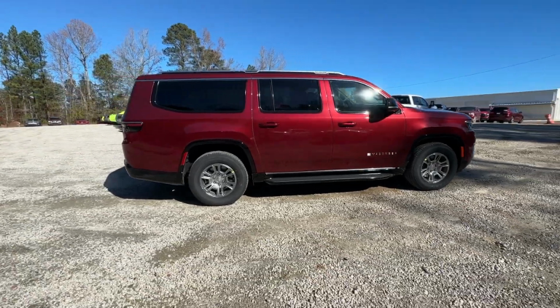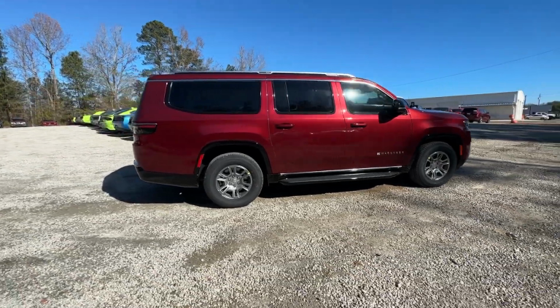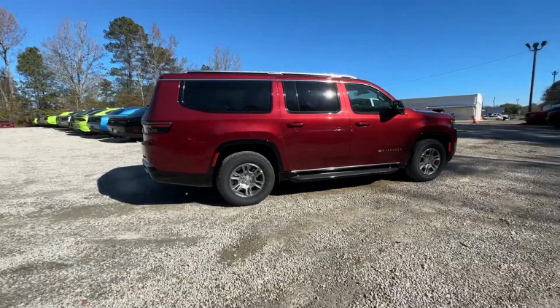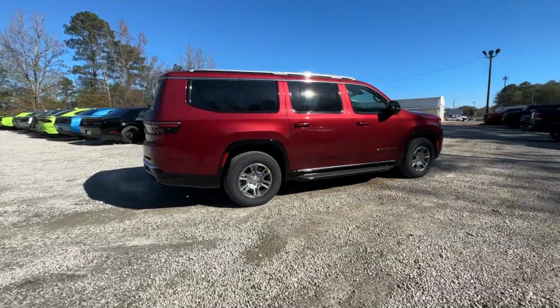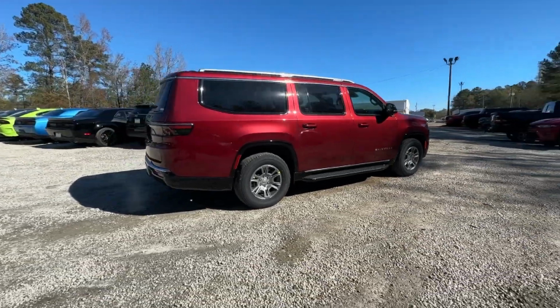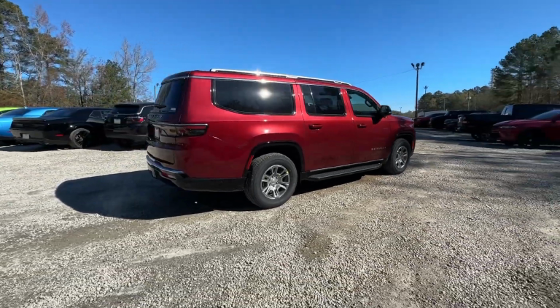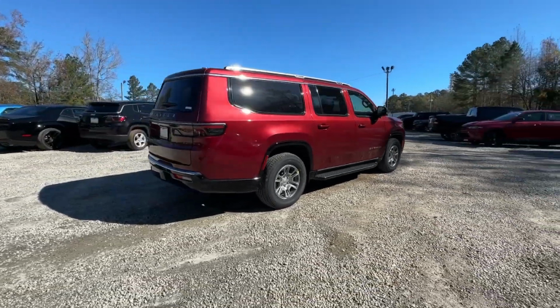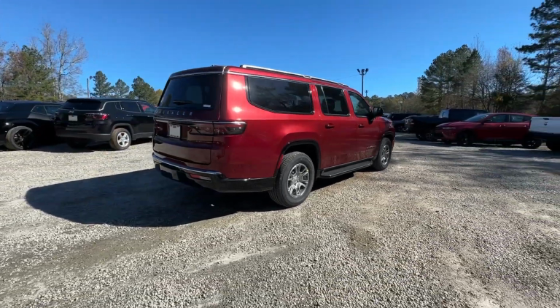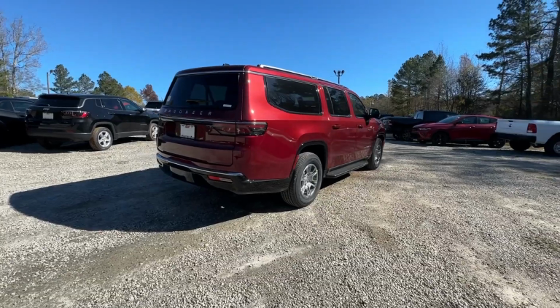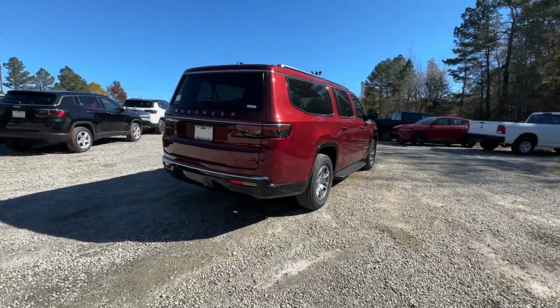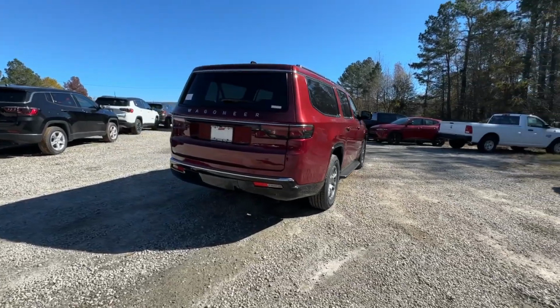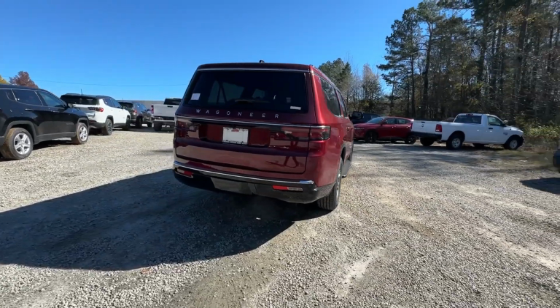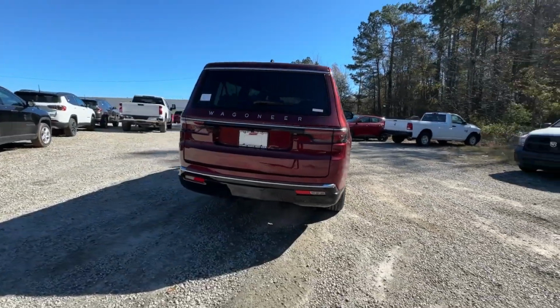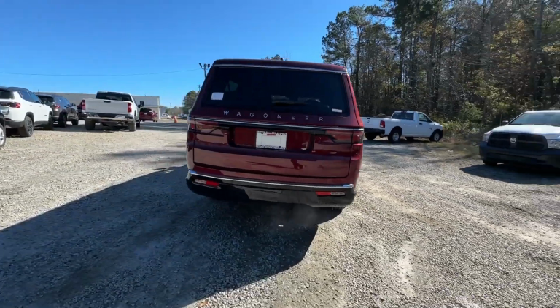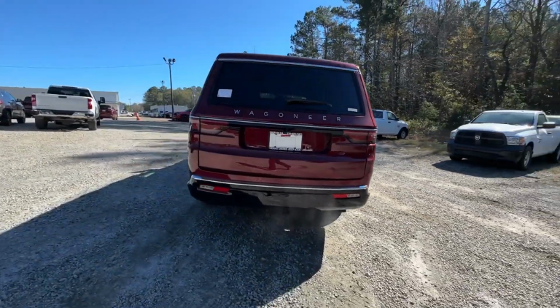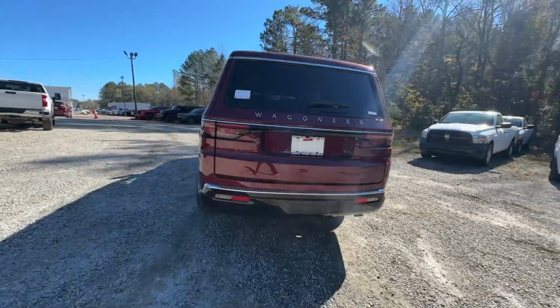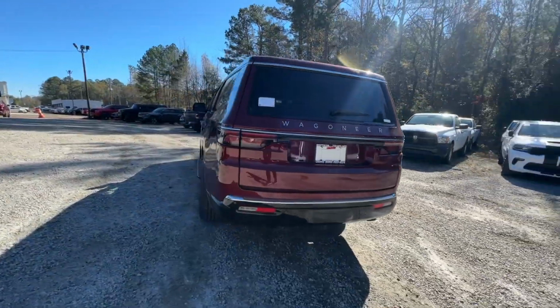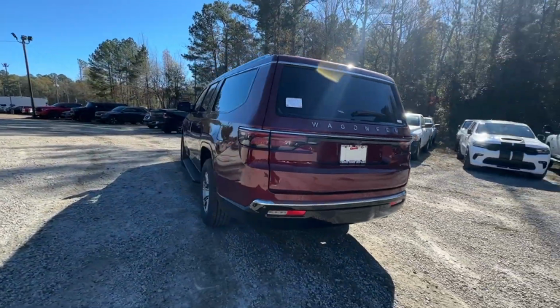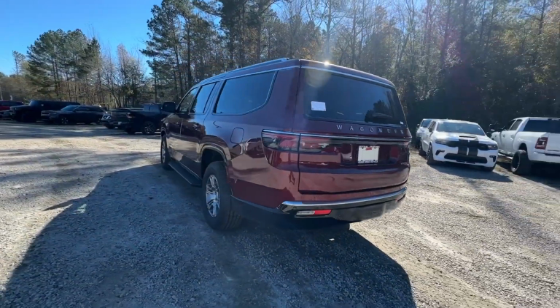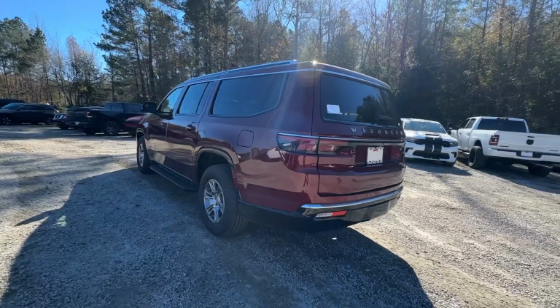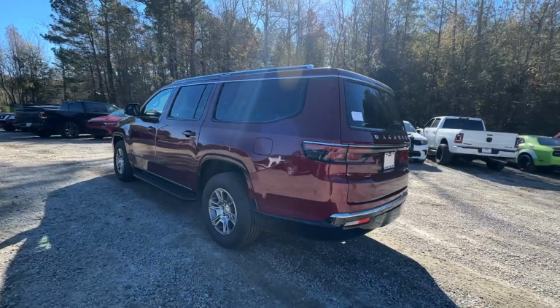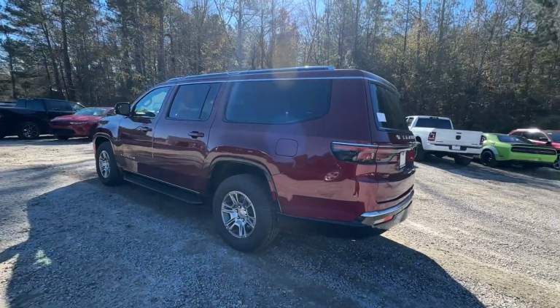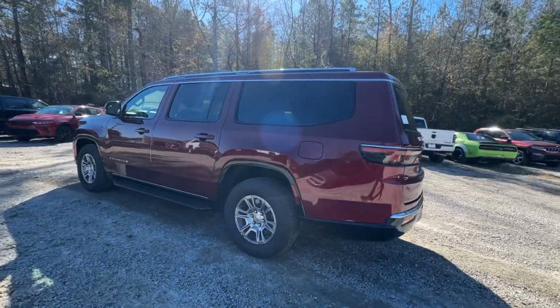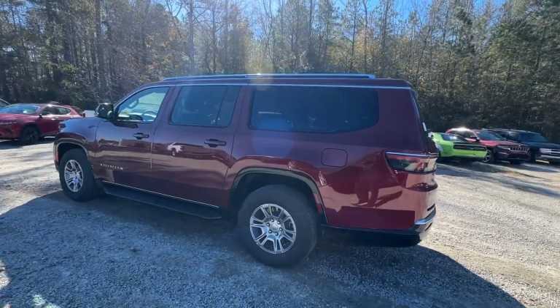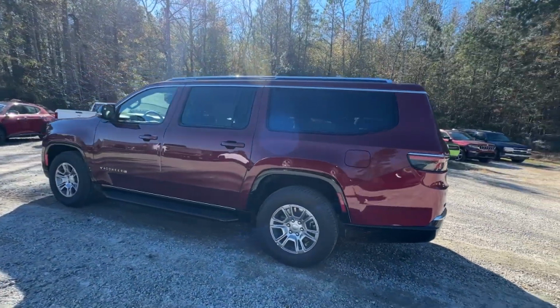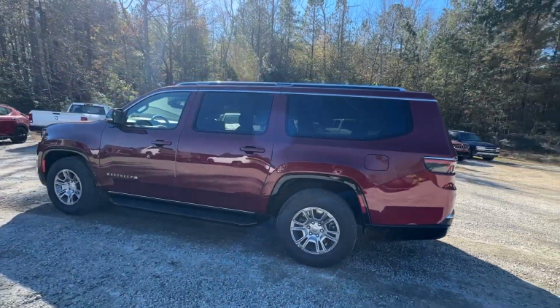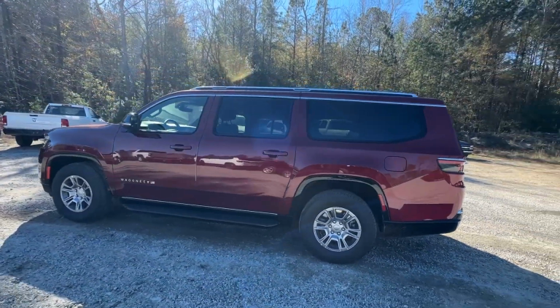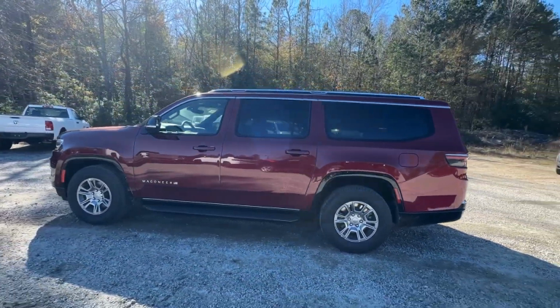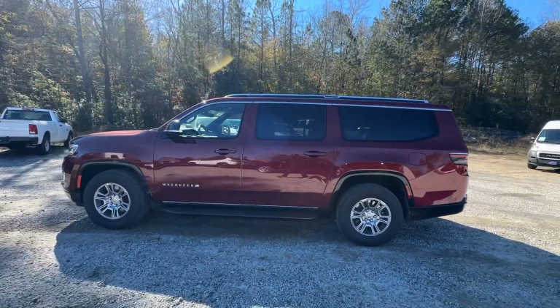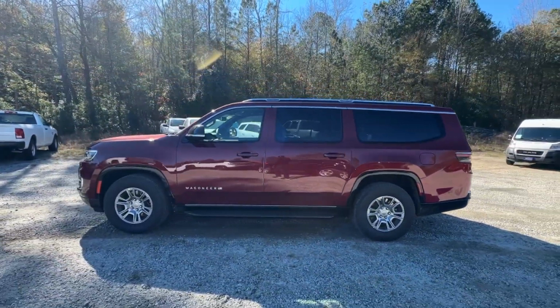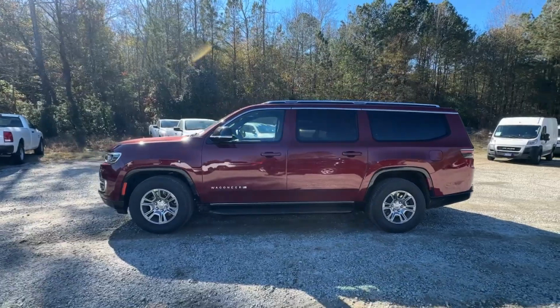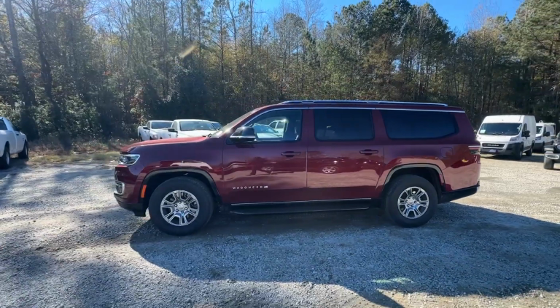These are just some of the great options this vehicle comes with: heated steering wheel, pre-collision system, turbocharged engine, hands-free liftgate, keyless entry, navigation system, power liftgate, remote engine start, keyless start.